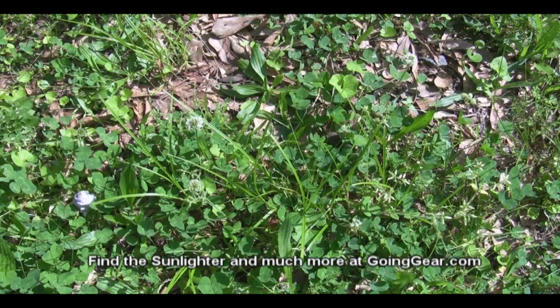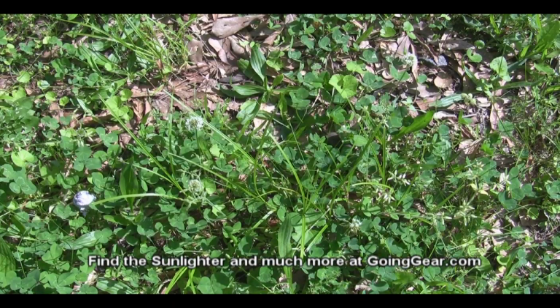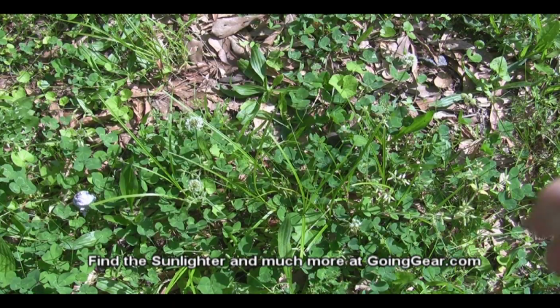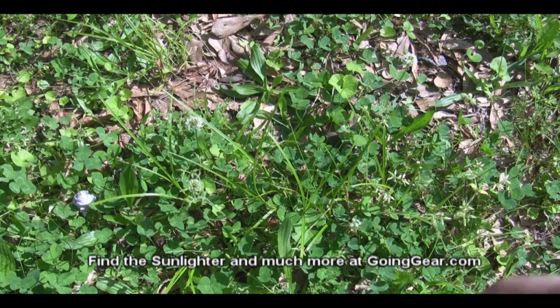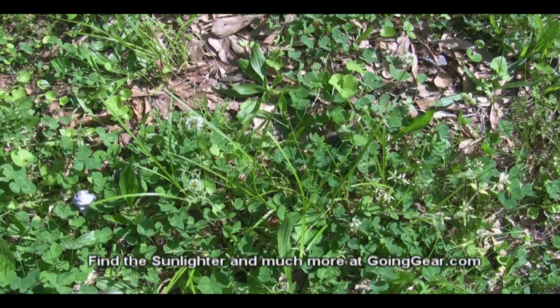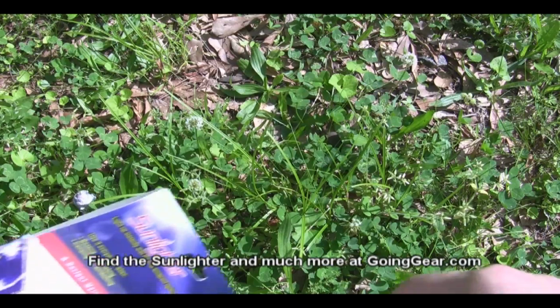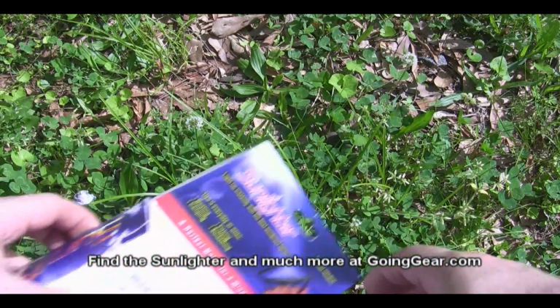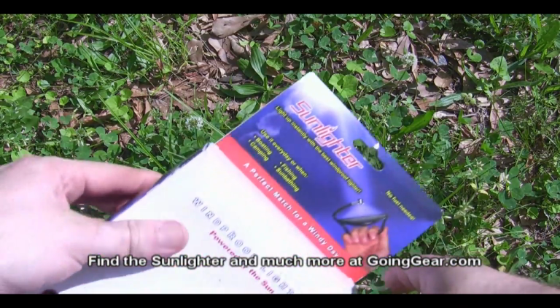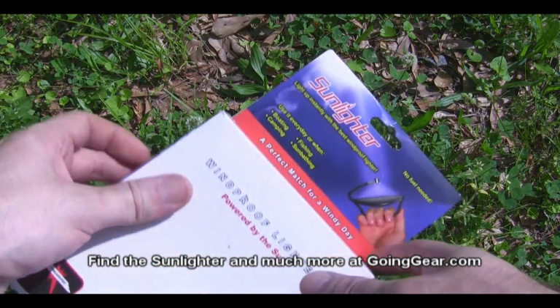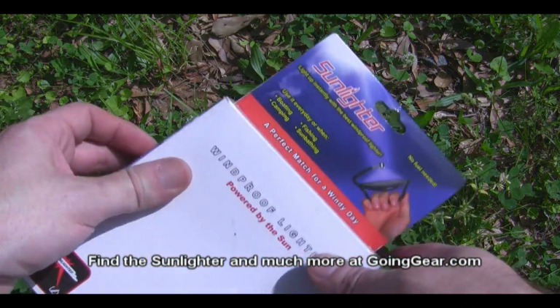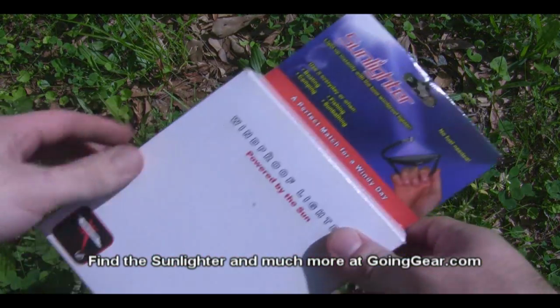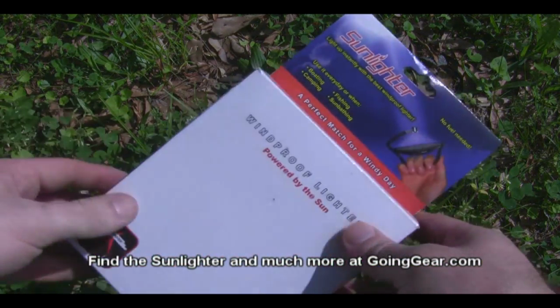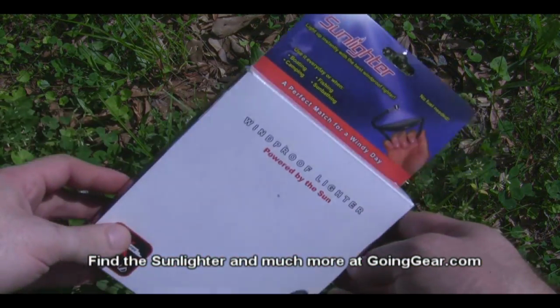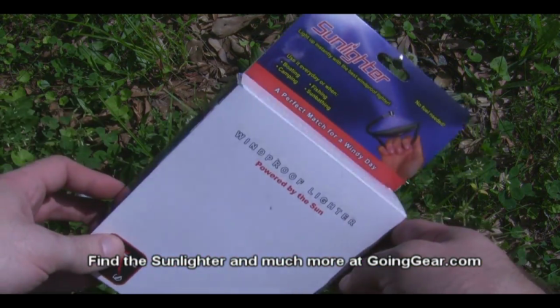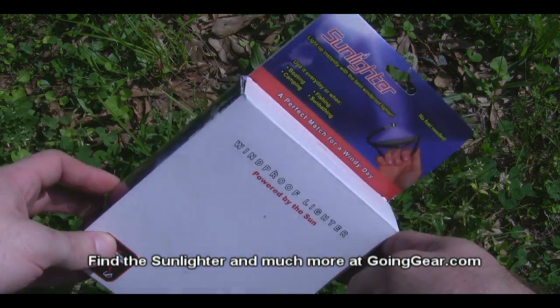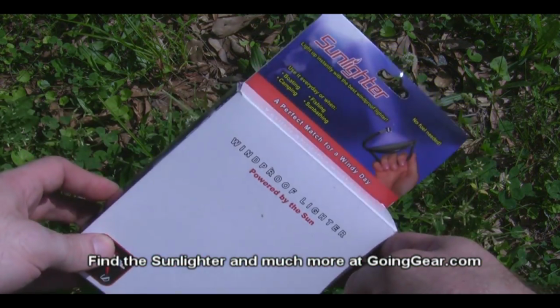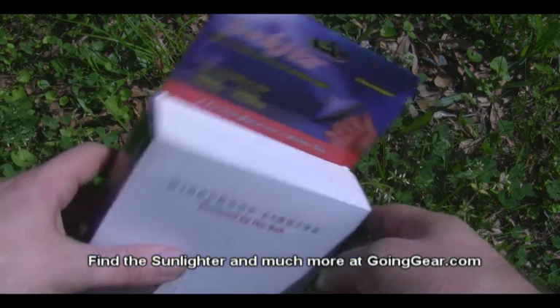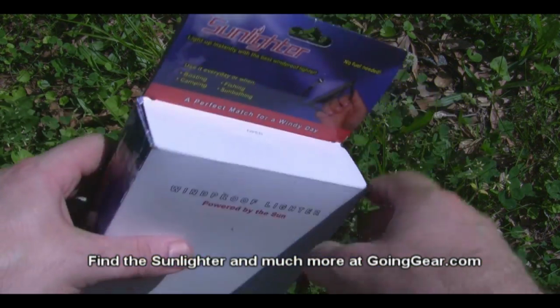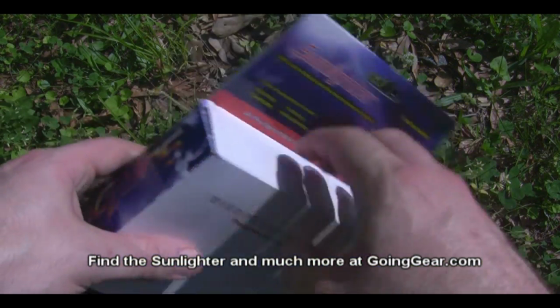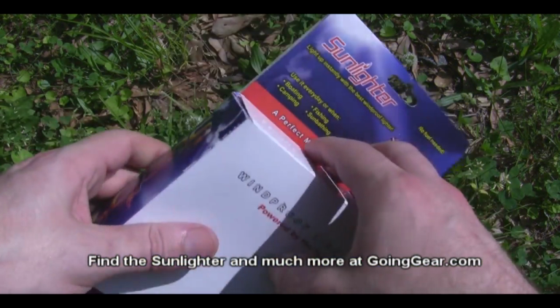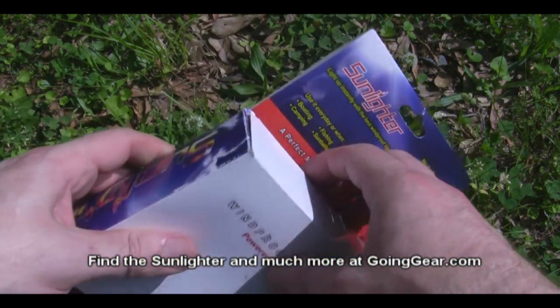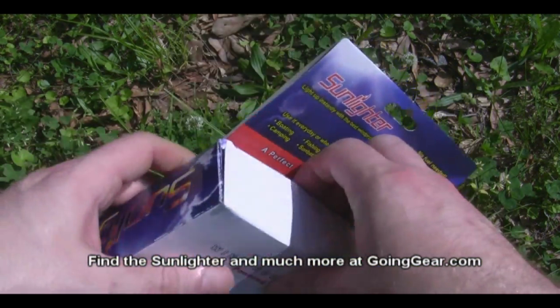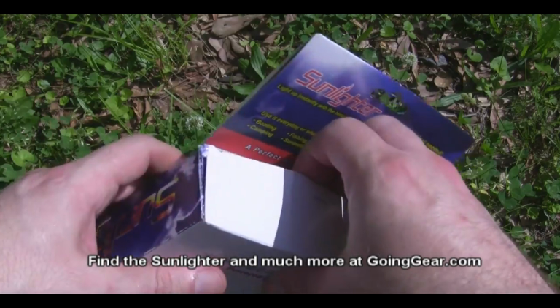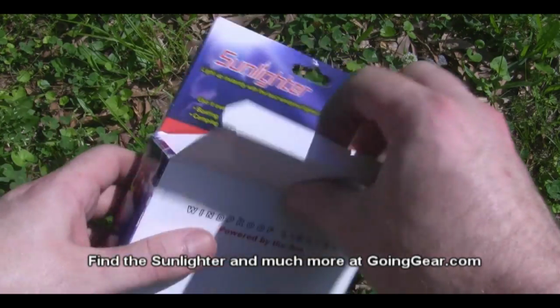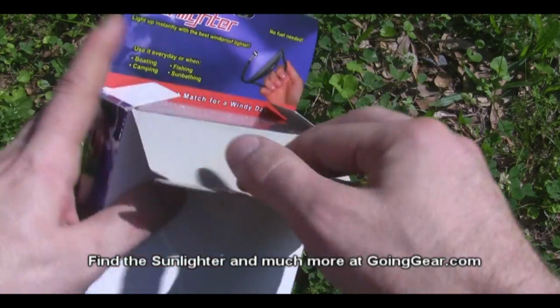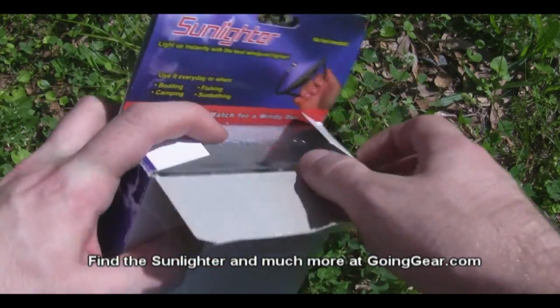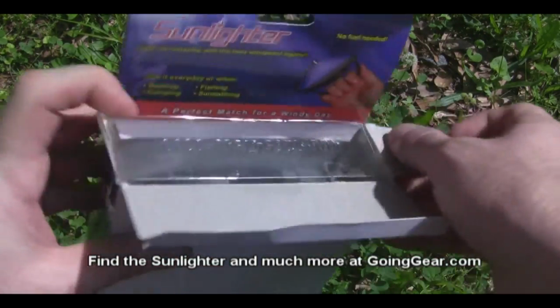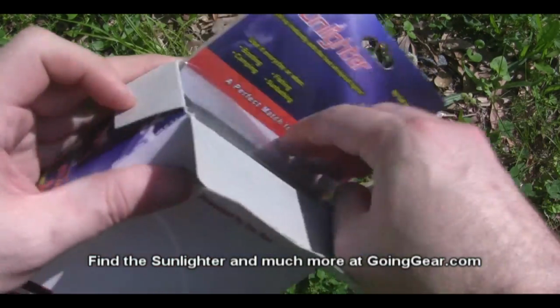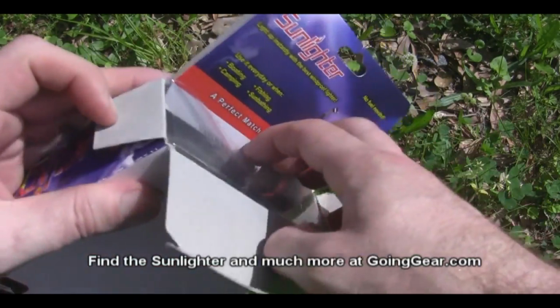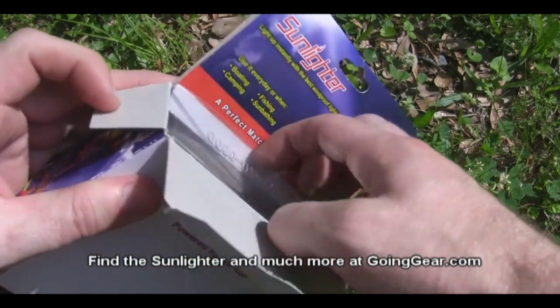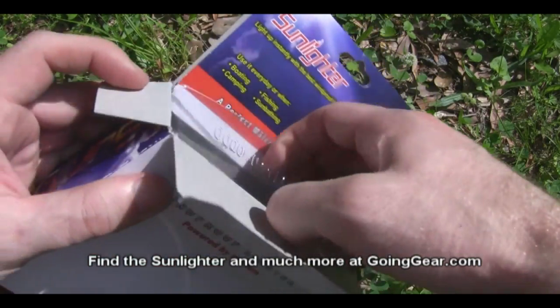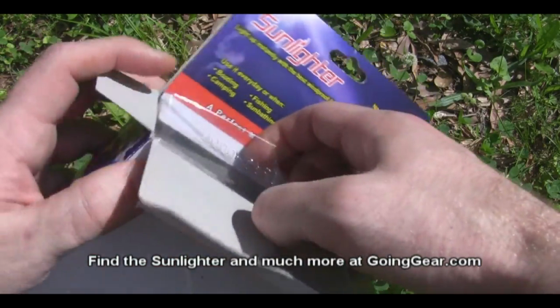Hey, this is goinggear.com and today we're going to take a look at a new product I've got in the store called the Sunlighter. It's a solar lighter, so what it does is it takes and focuses the sun's rays to catch things on fire.